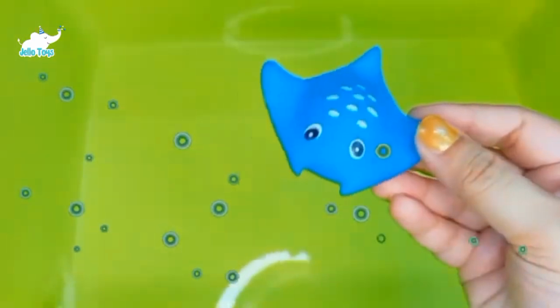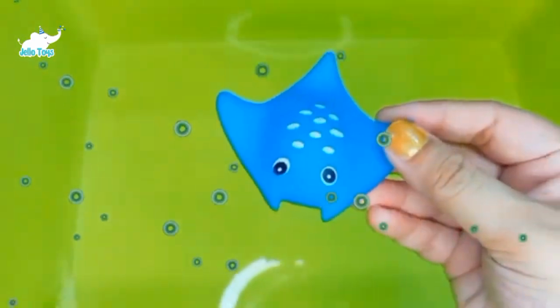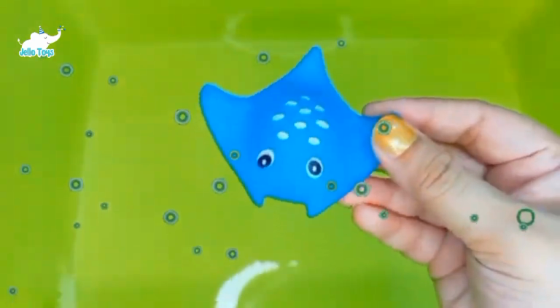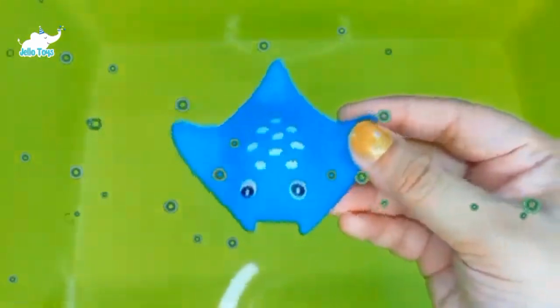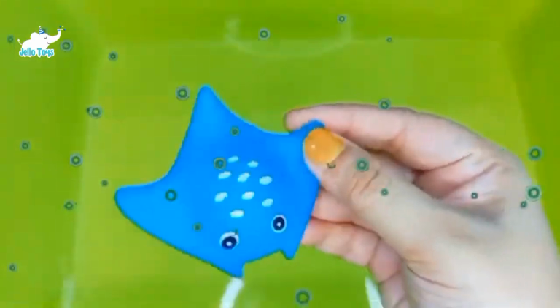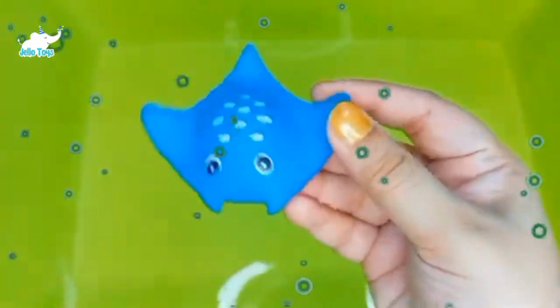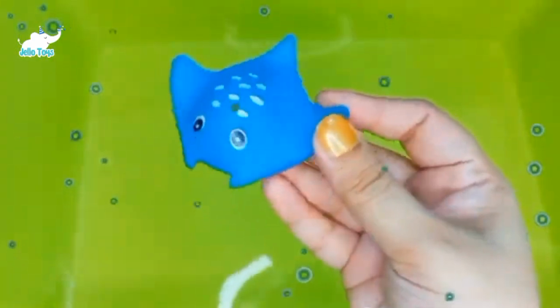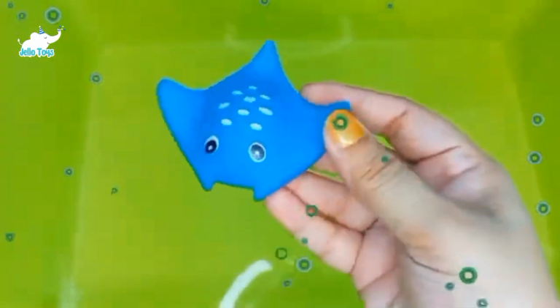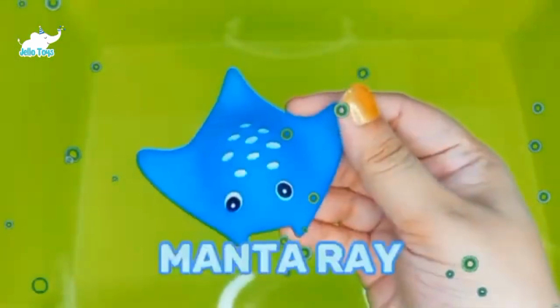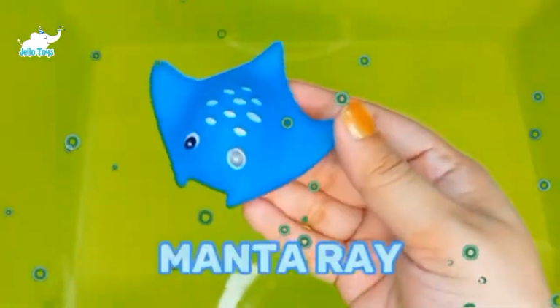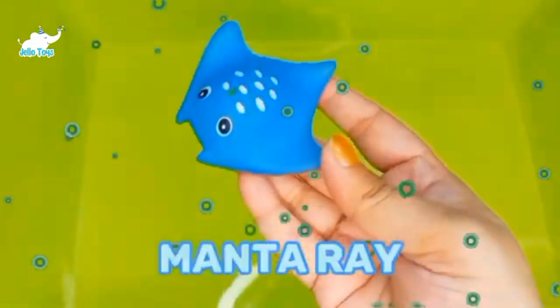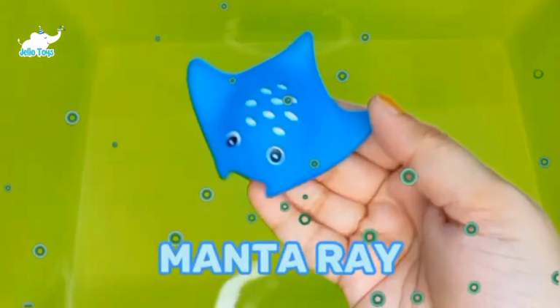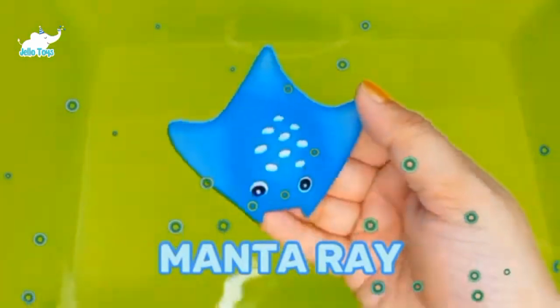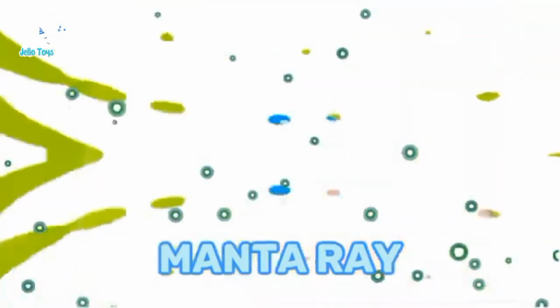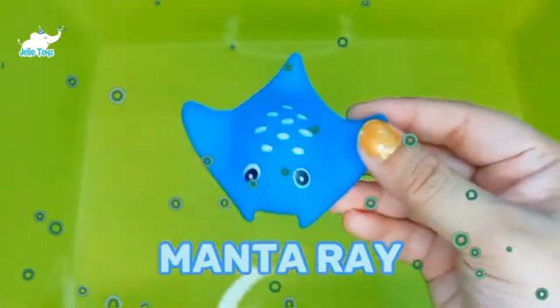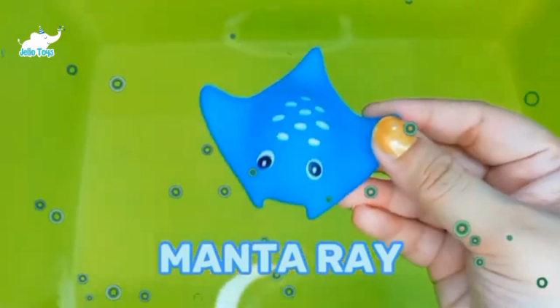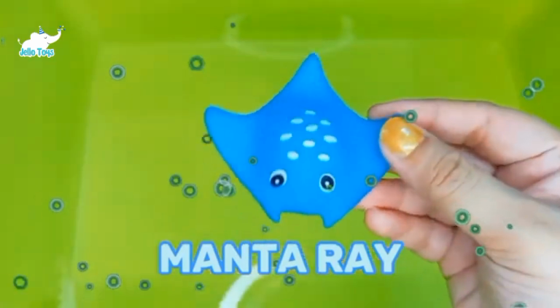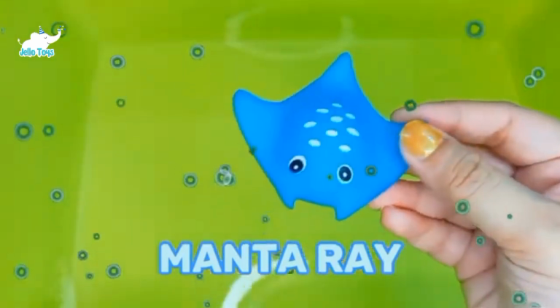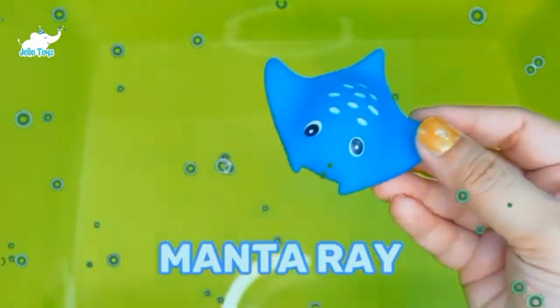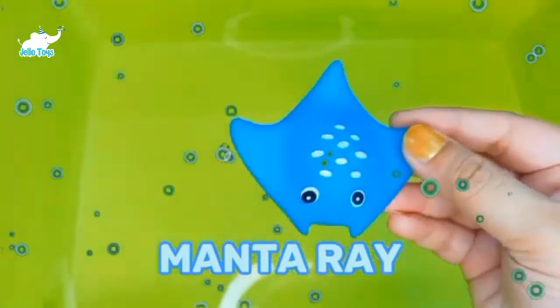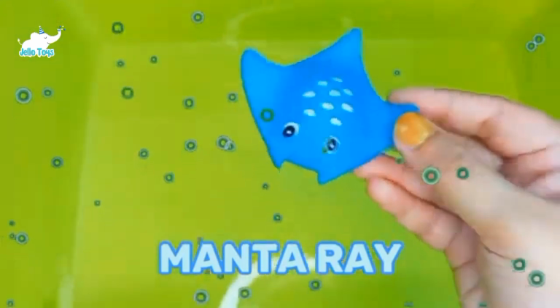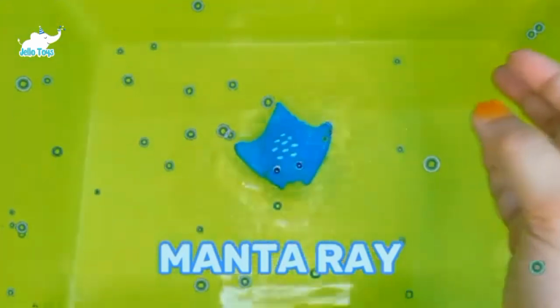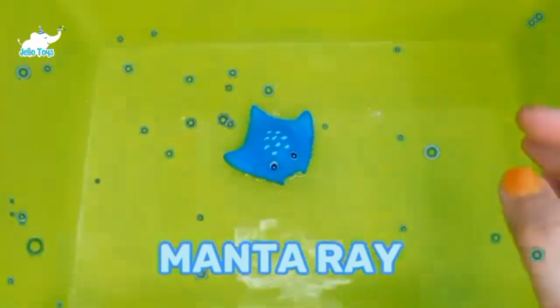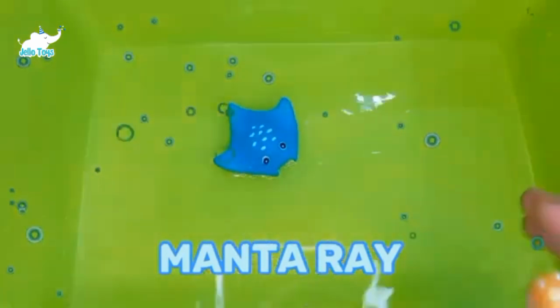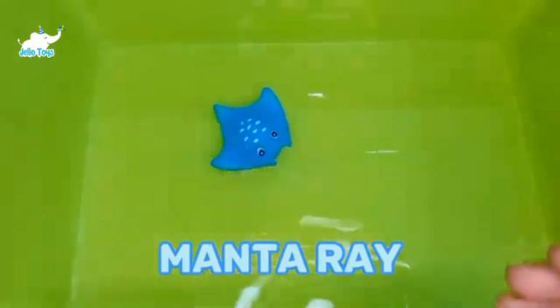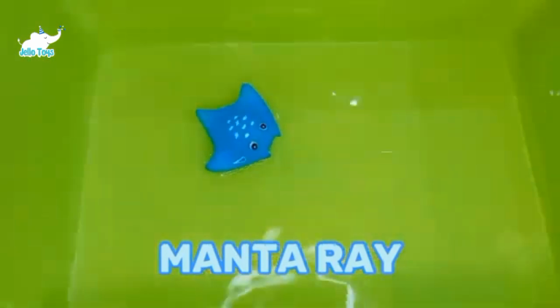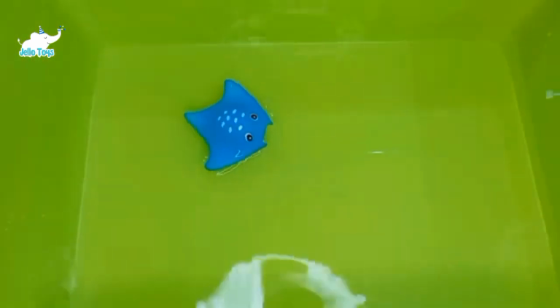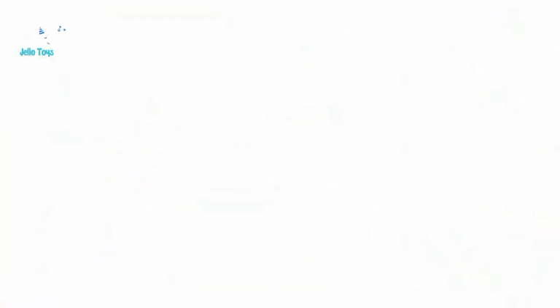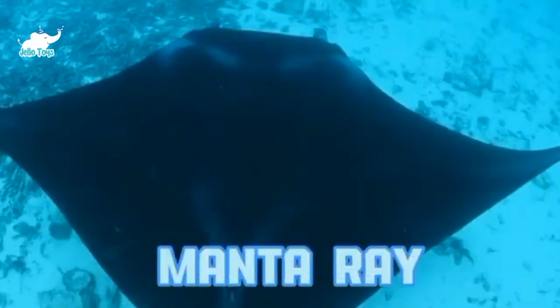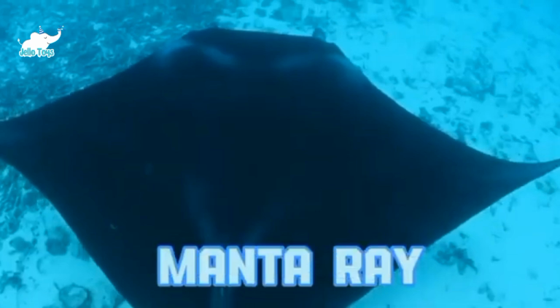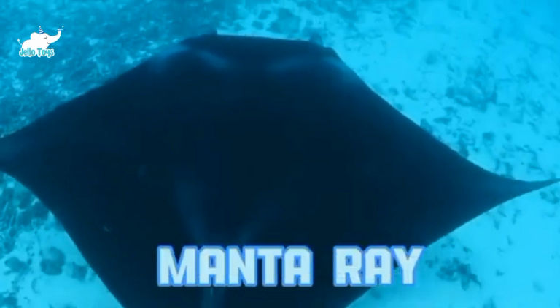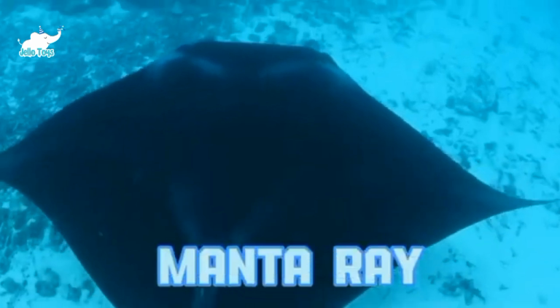Manta Ray. A fully grown oceanic manta ray reaches a wingspan of 7 meters and weighs up to 2 tons. That is the size of a rhino.